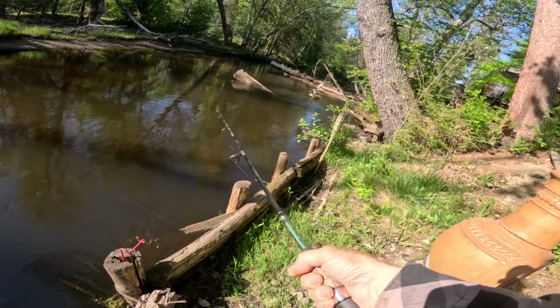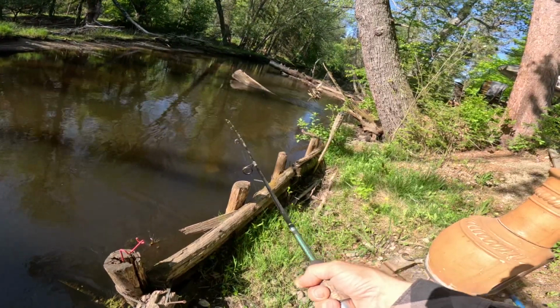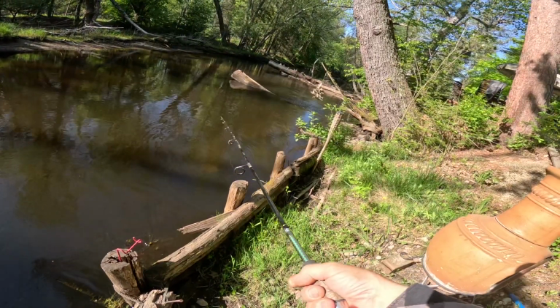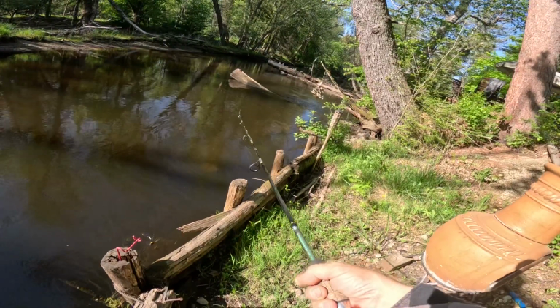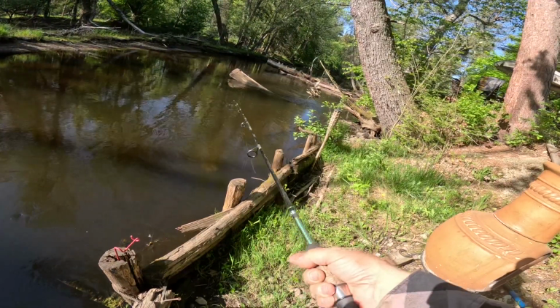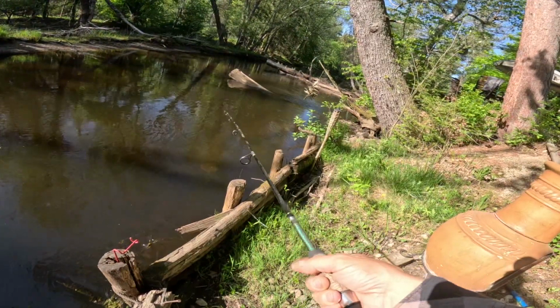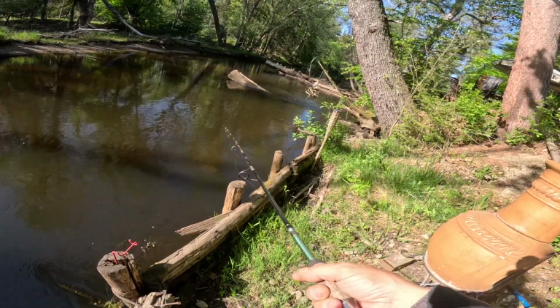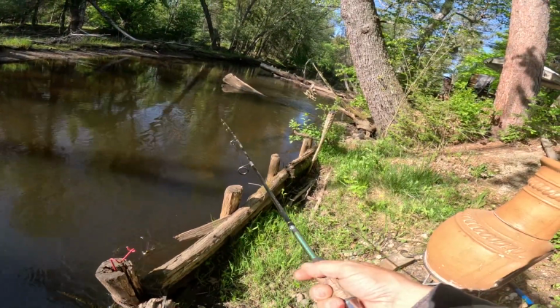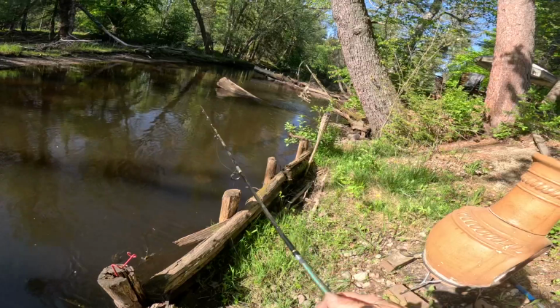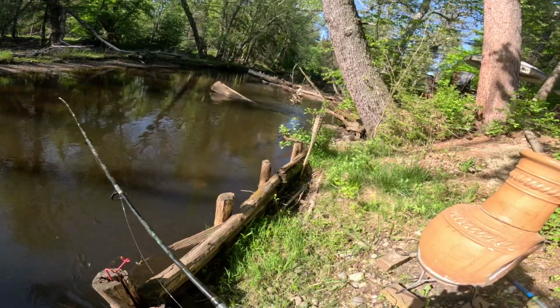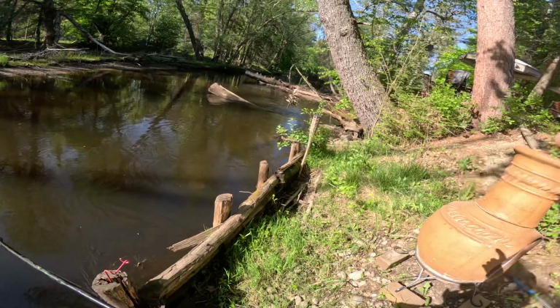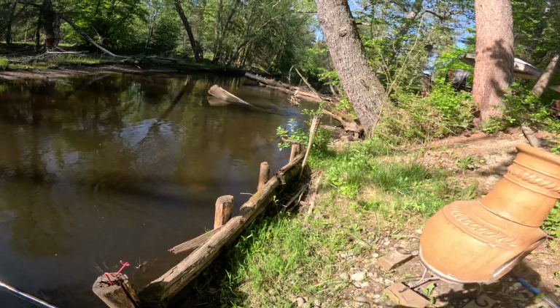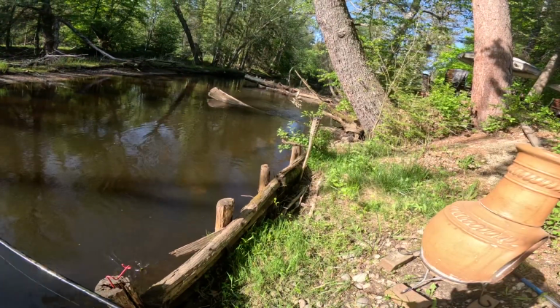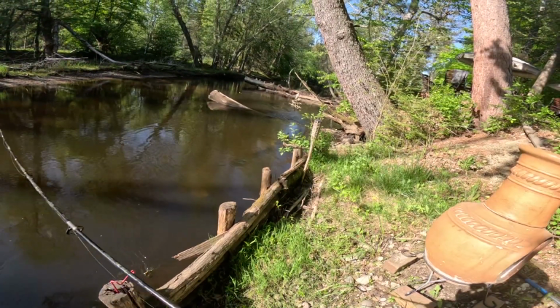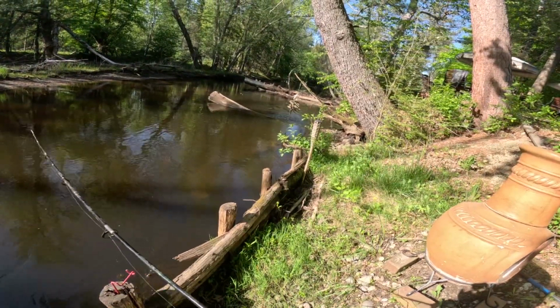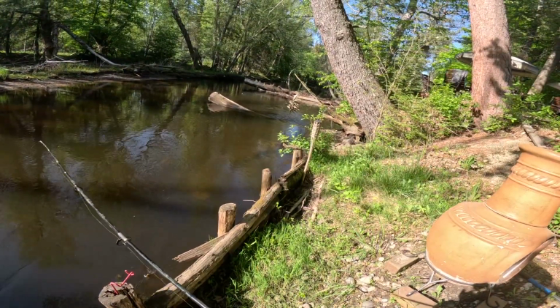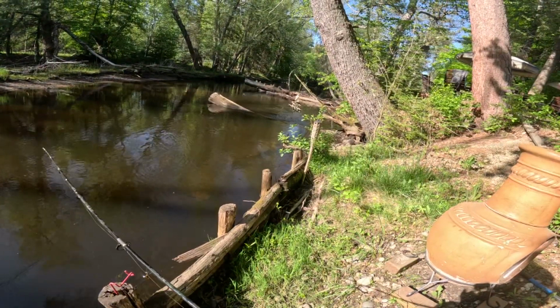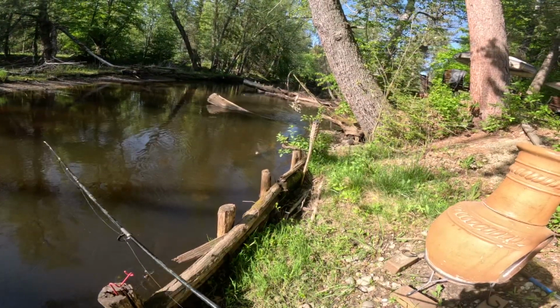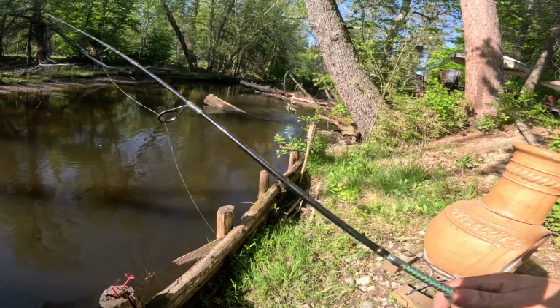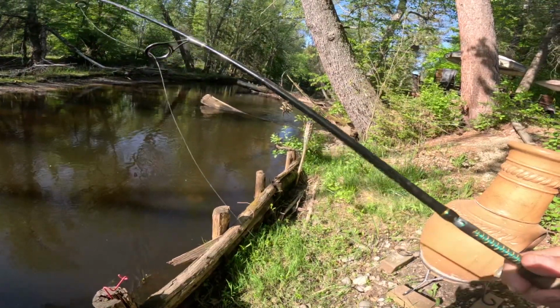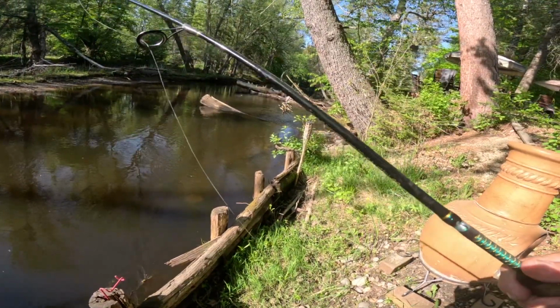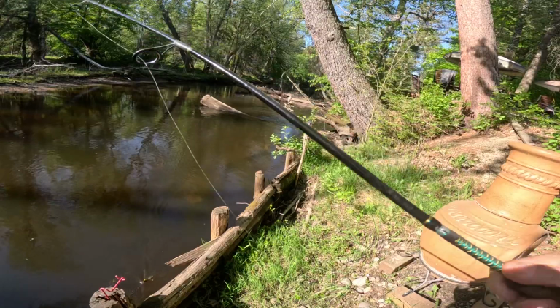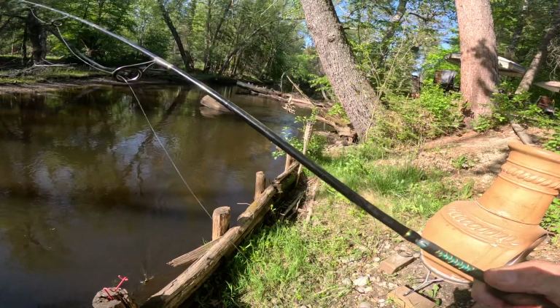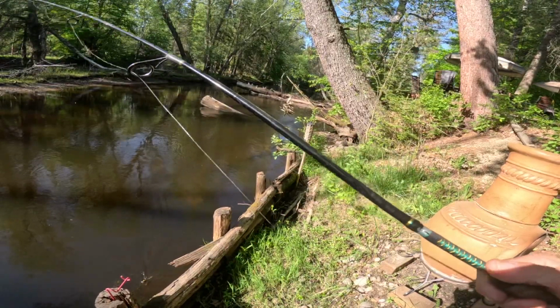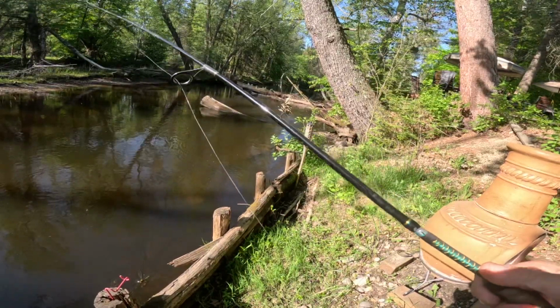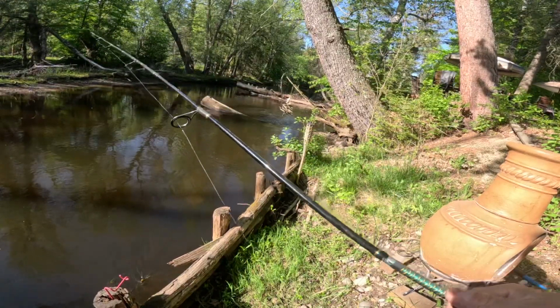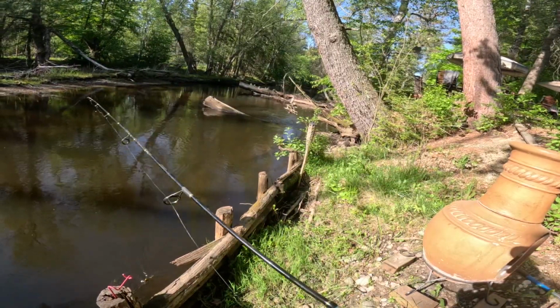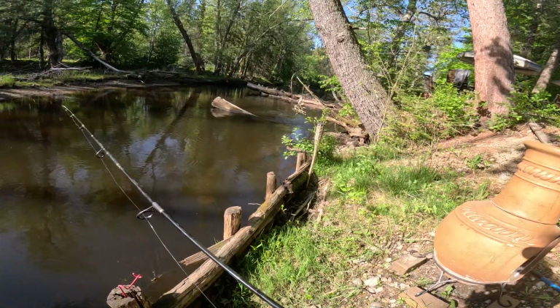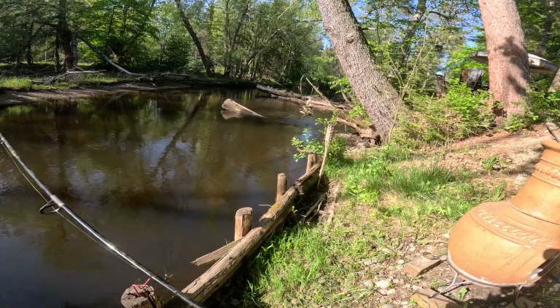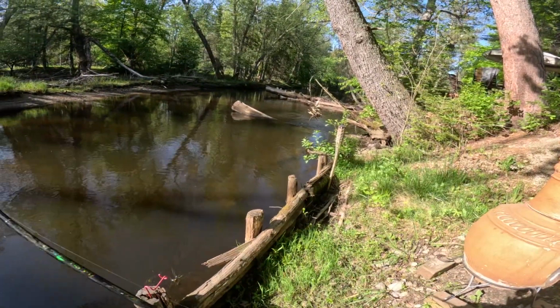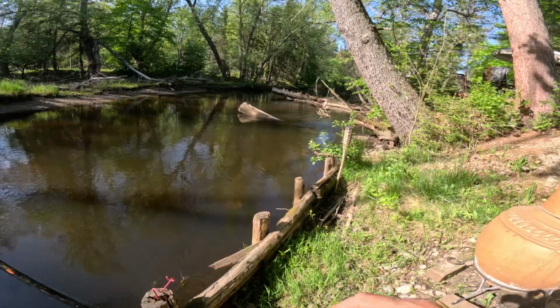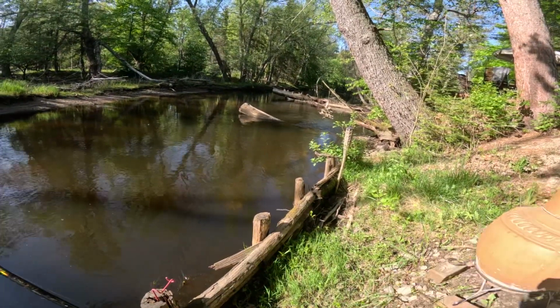He took it good. Darn, I just wanted to show you how I caught the other fish and I almost caught another one. Four pound test though — that's not gonna do it. I'm gonna have to go to six again.